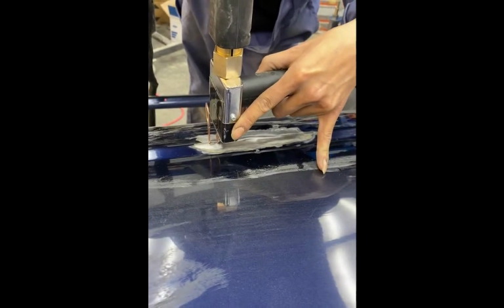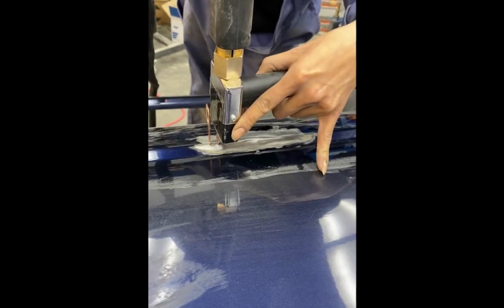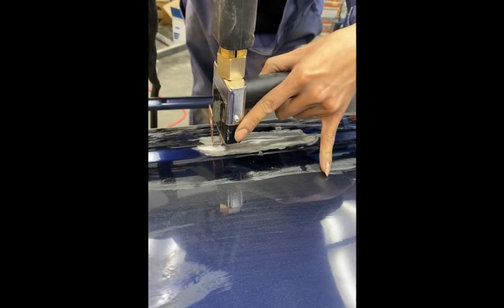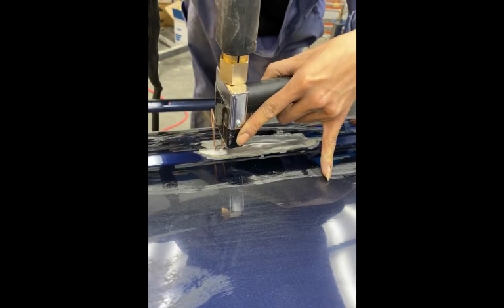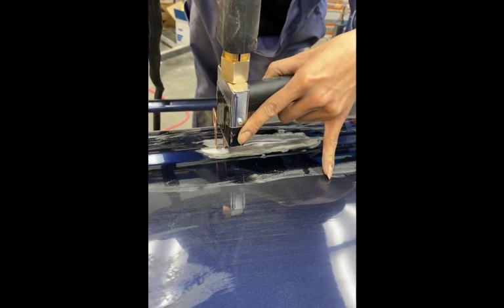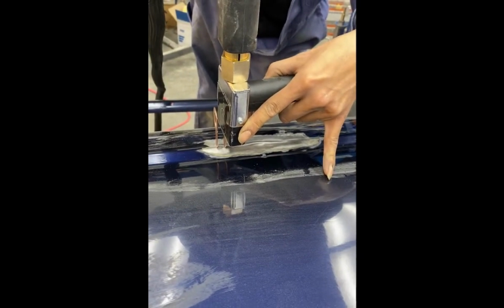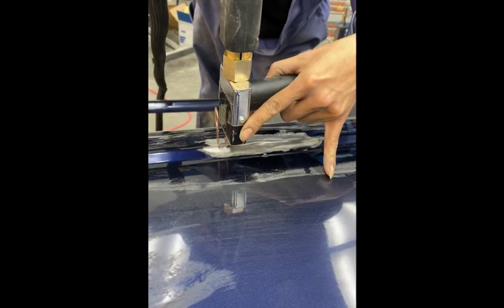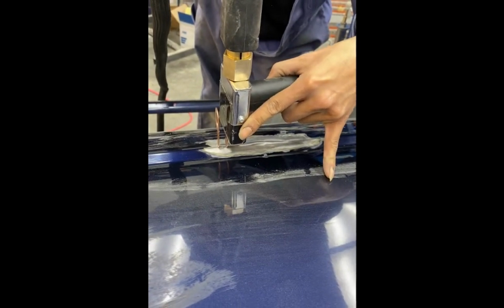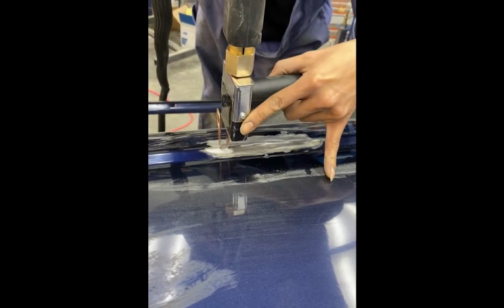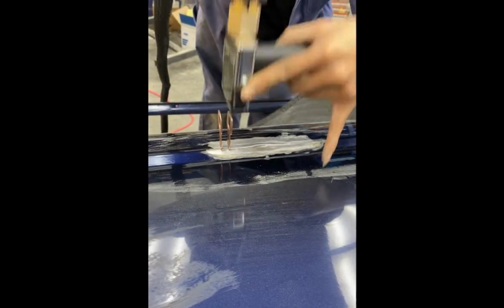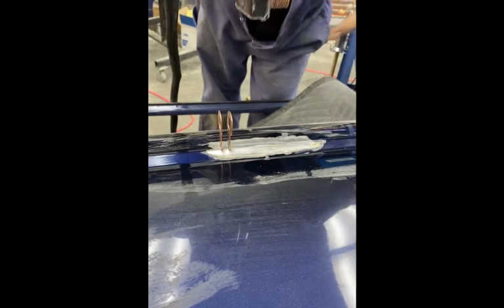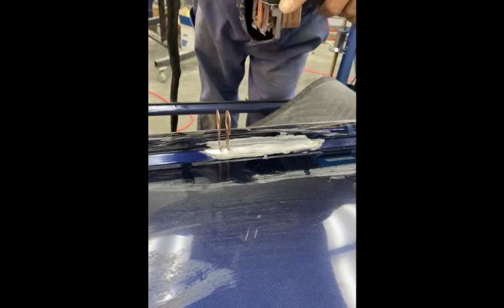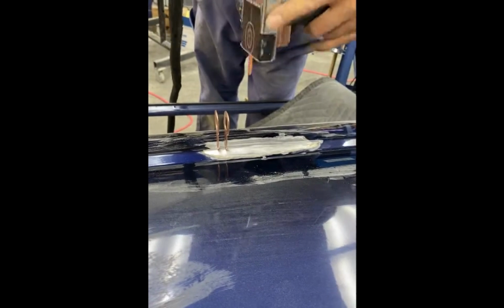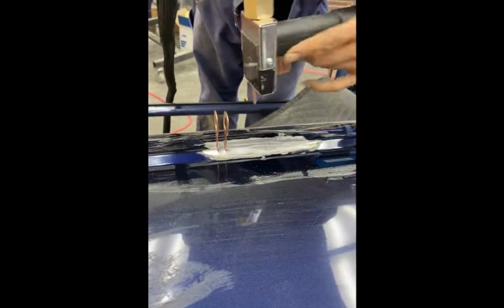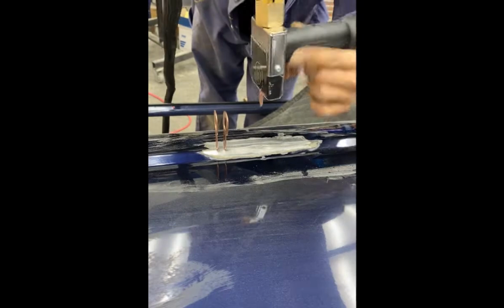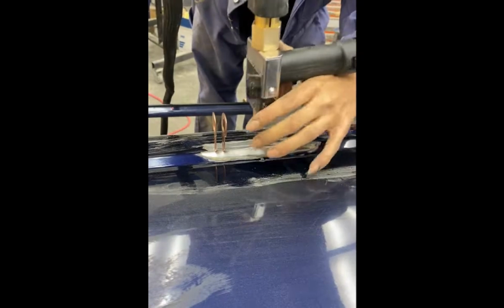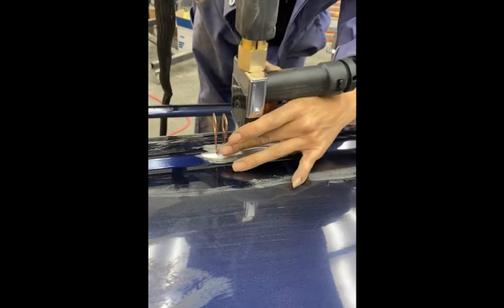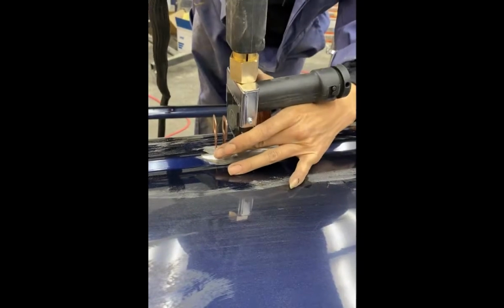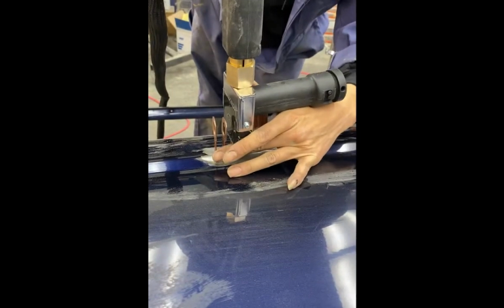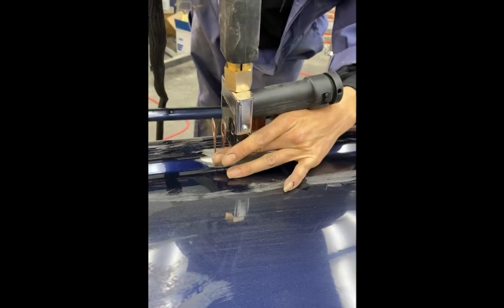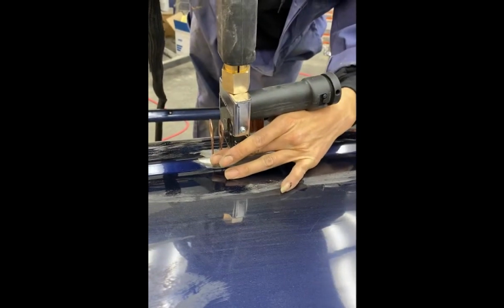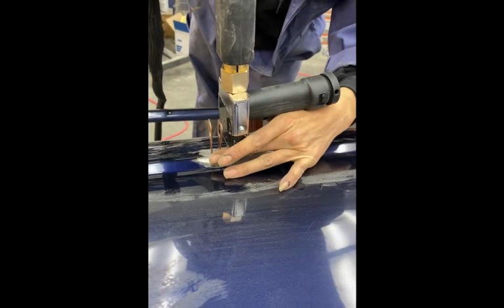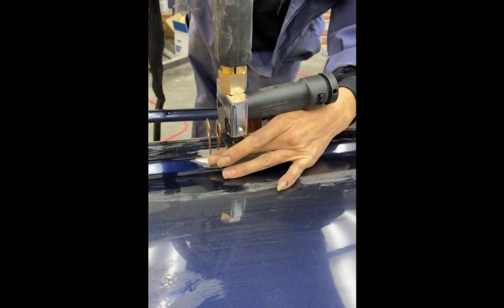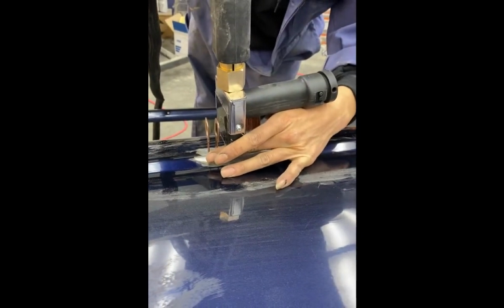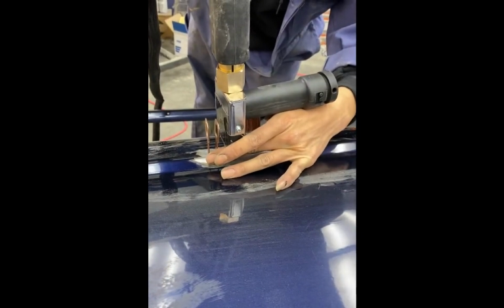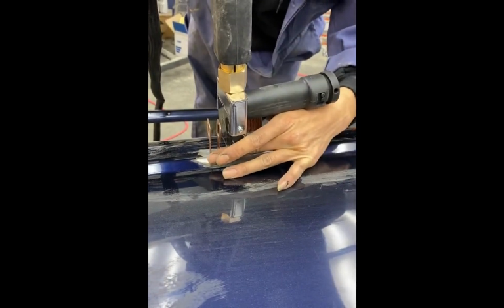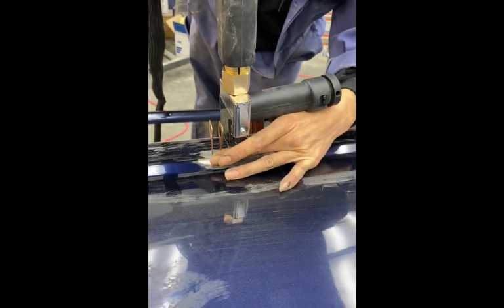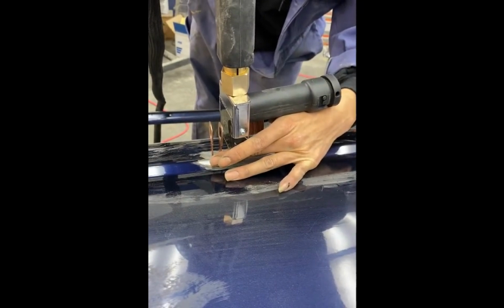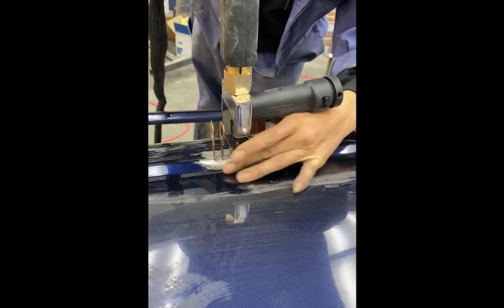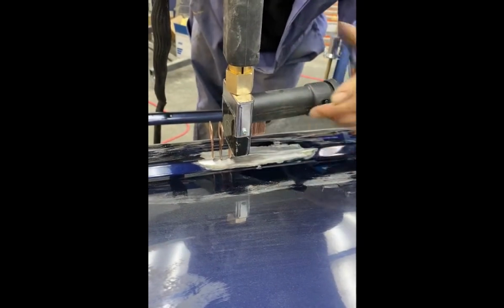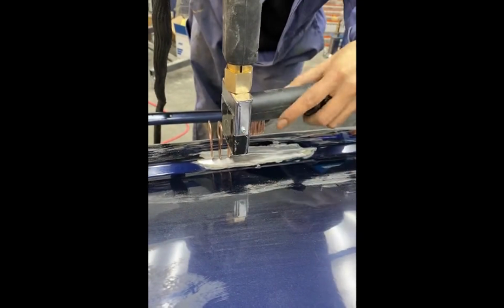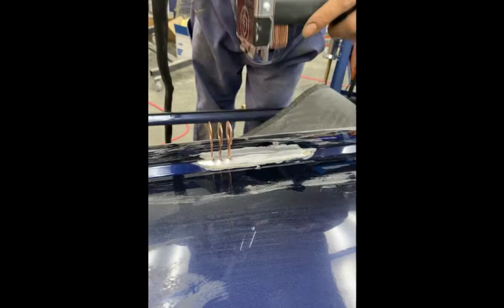She's setting the keys along the body line because the body line is where everything's pushed in and damaged on this particular dent. She wants to pull the body line out first.